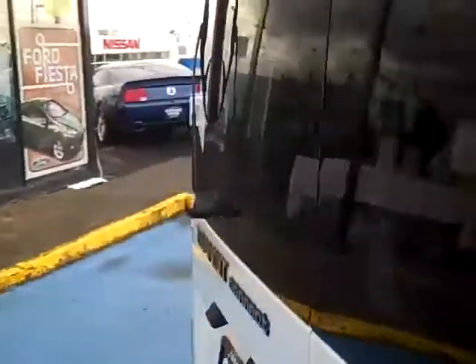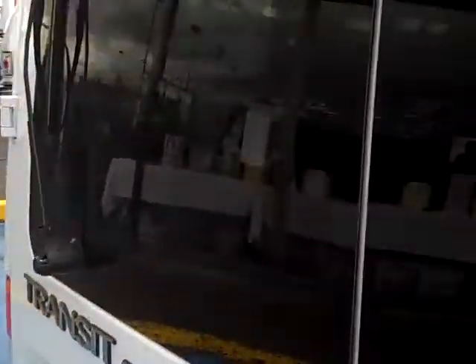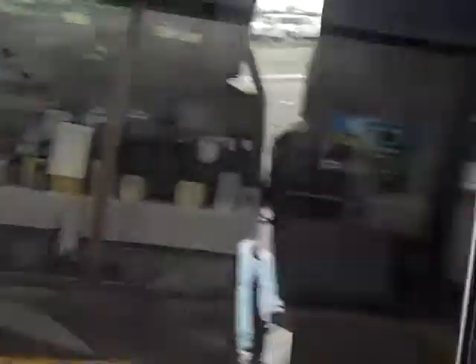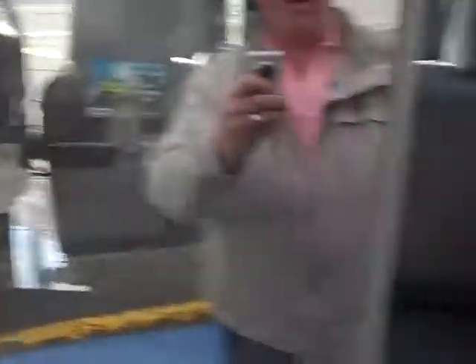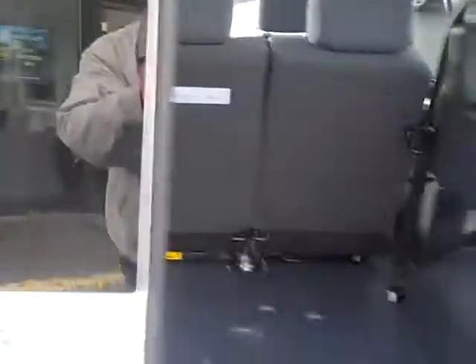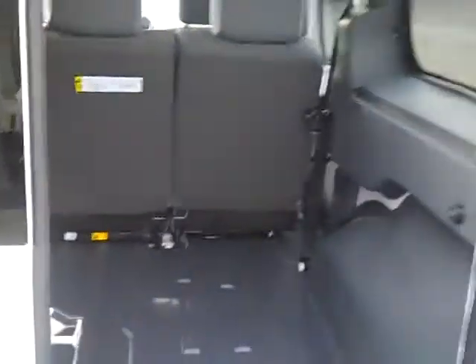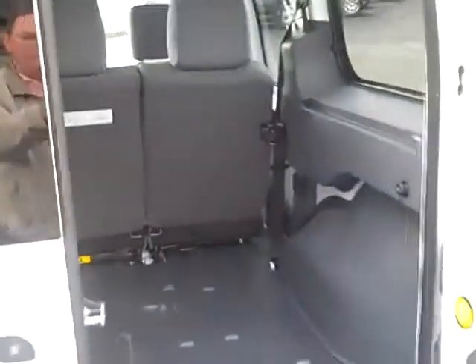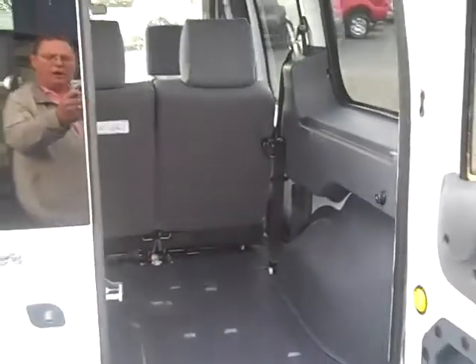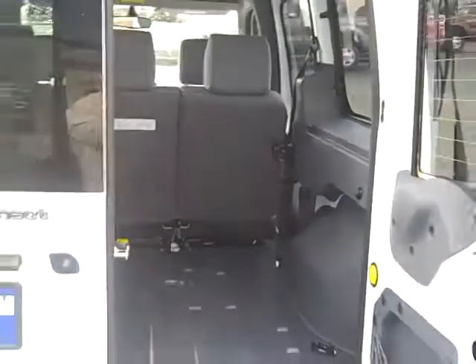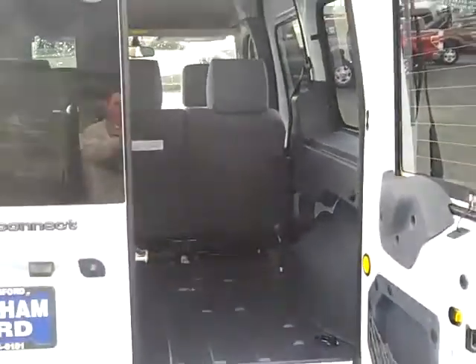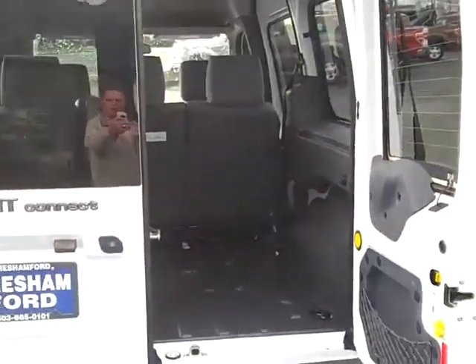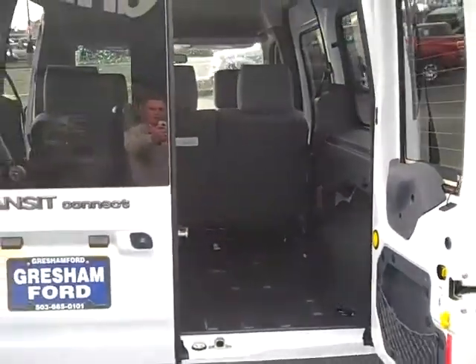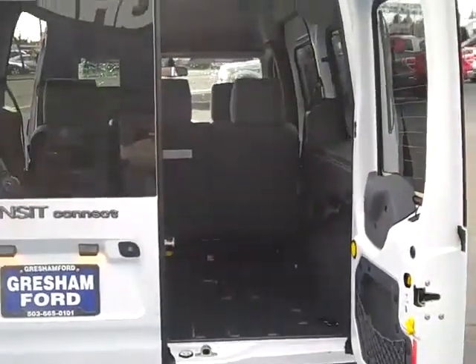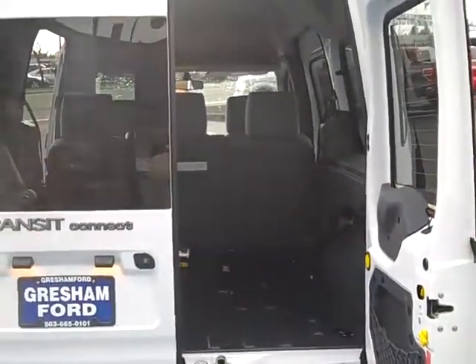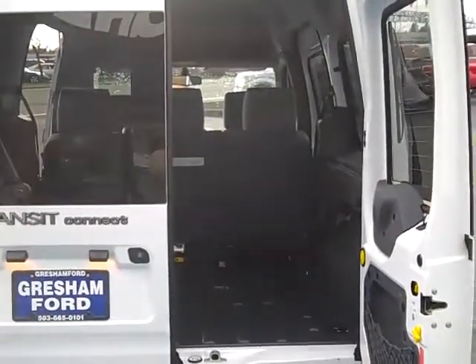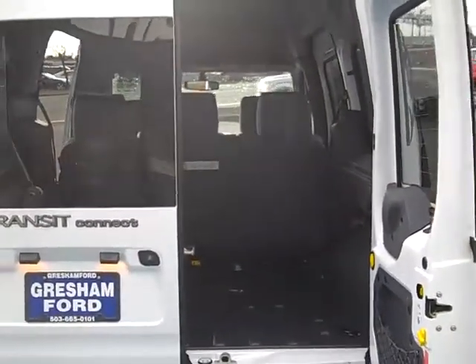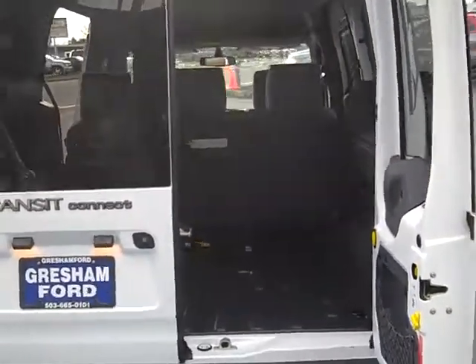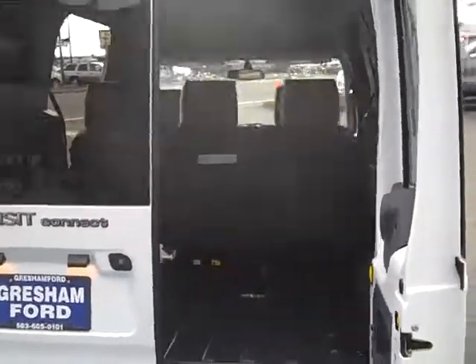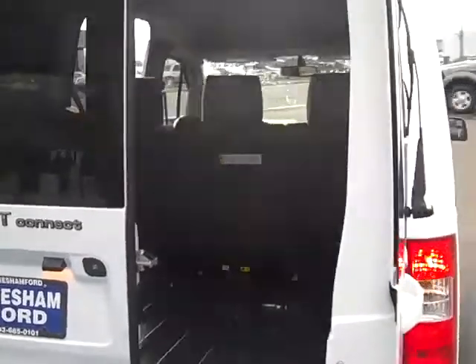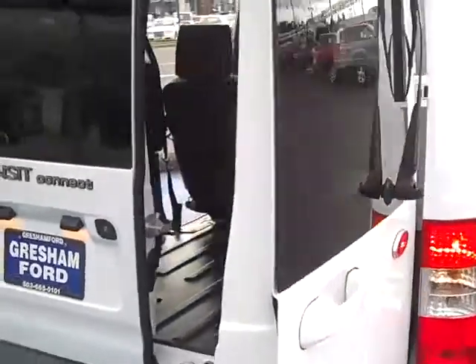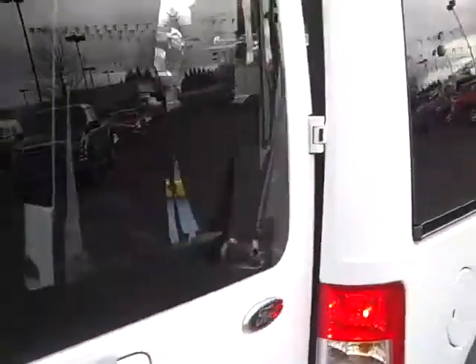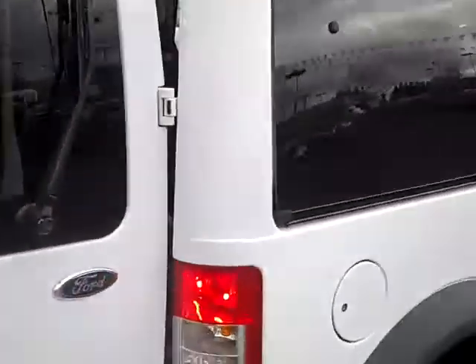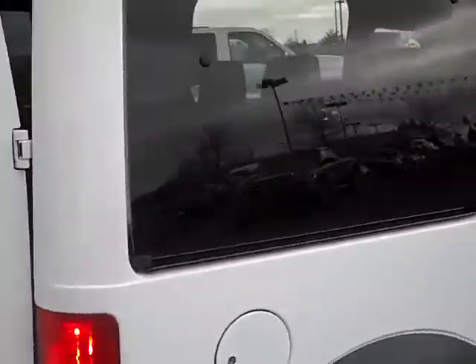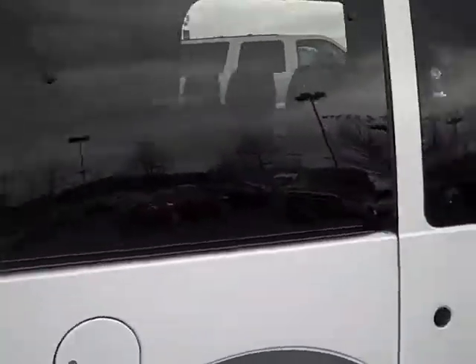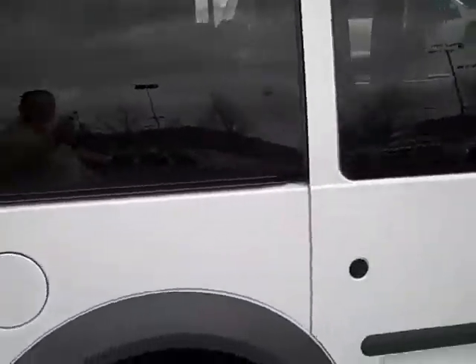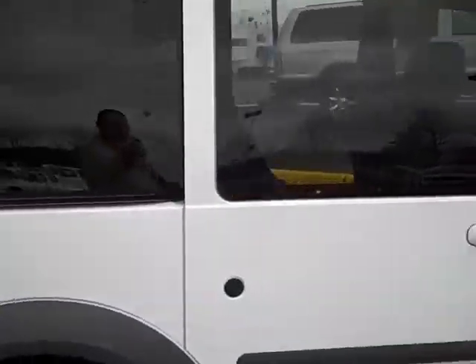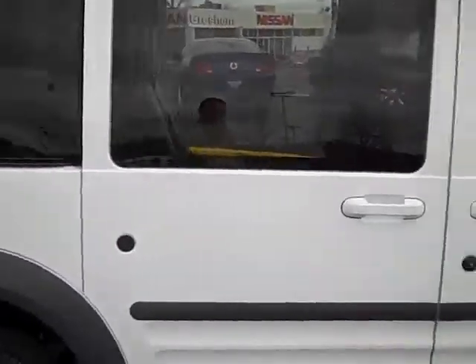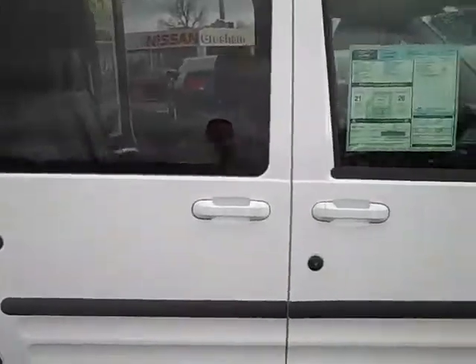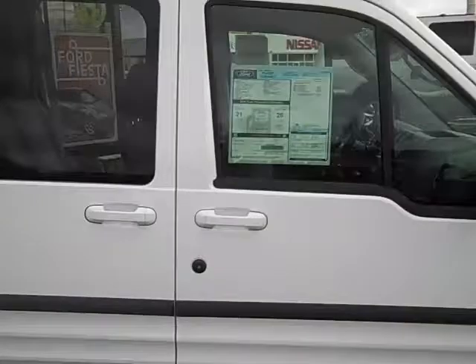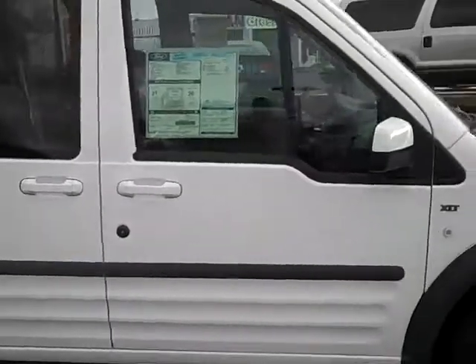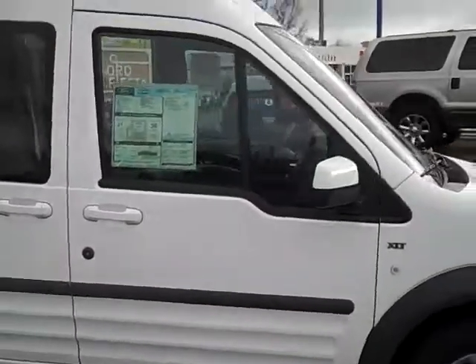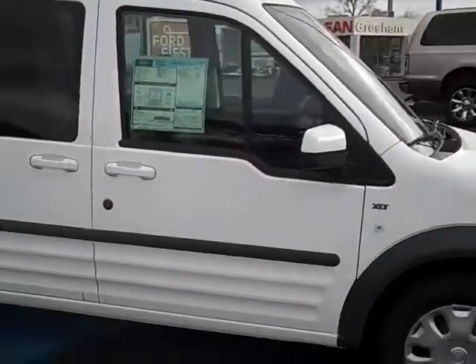If you're interested in learning more about this, come on out to Gresham Ford at 1940 East Powell Boulevard, Gresham, Oregon, or give us a call at 503-665-0101 to hear more about the 2011 Transit Connect Premium Passenger Van.